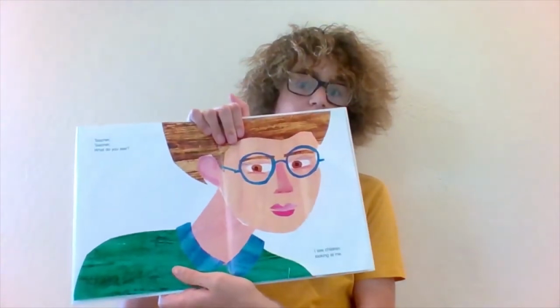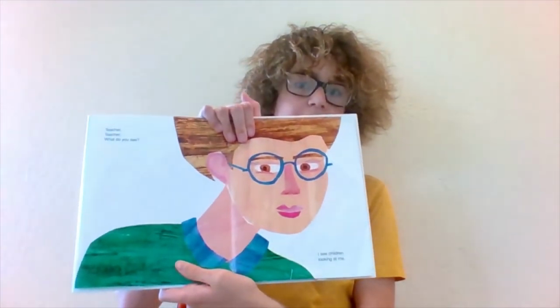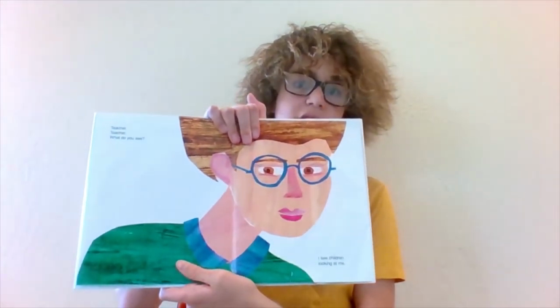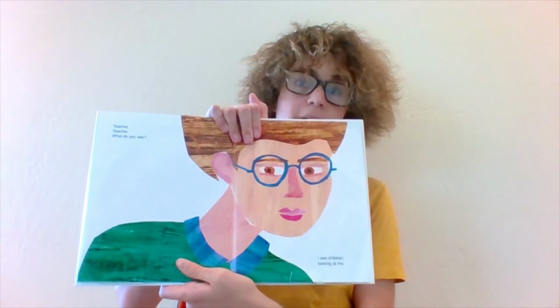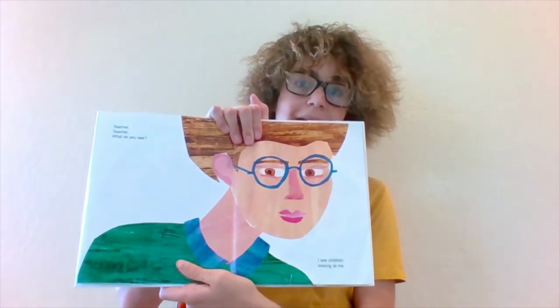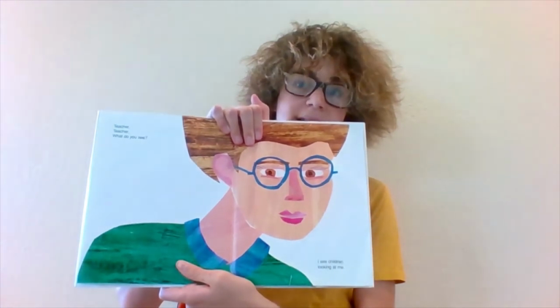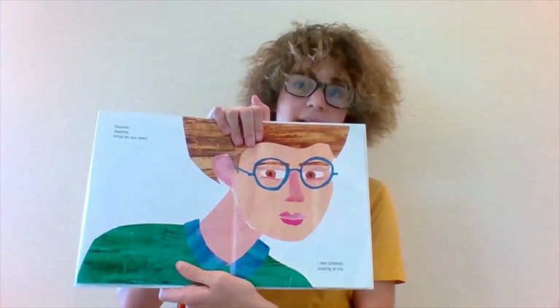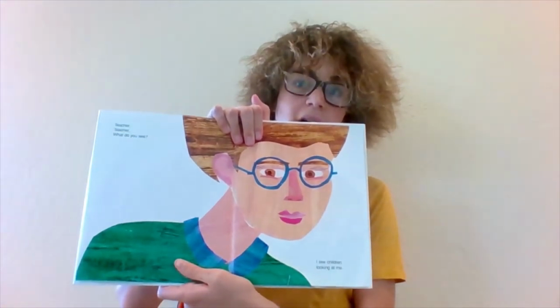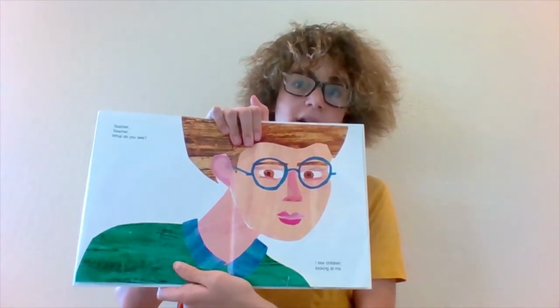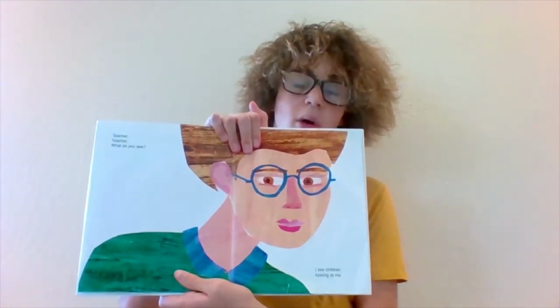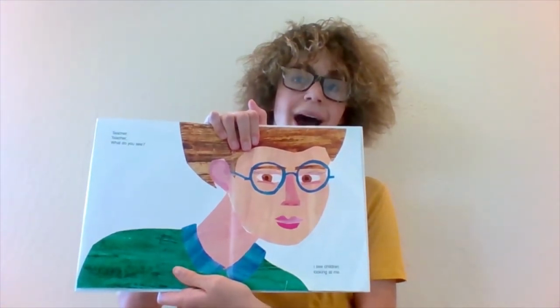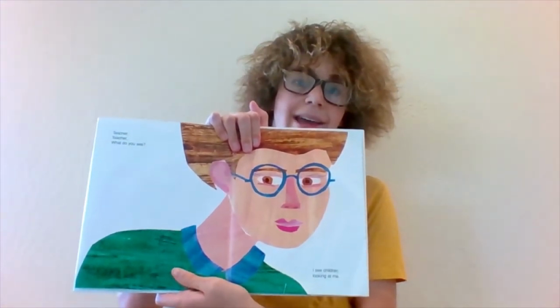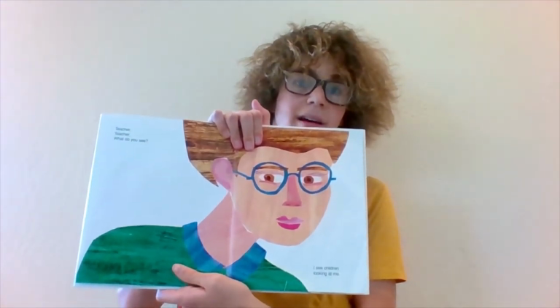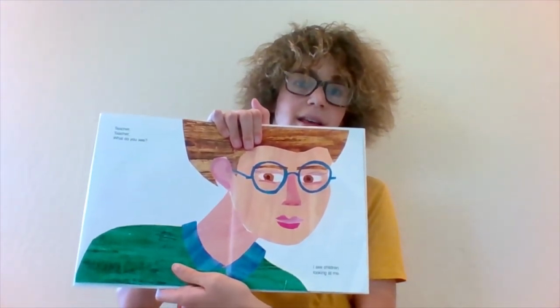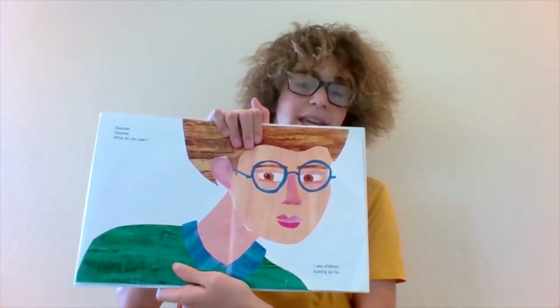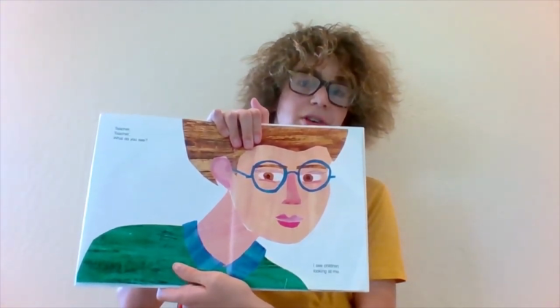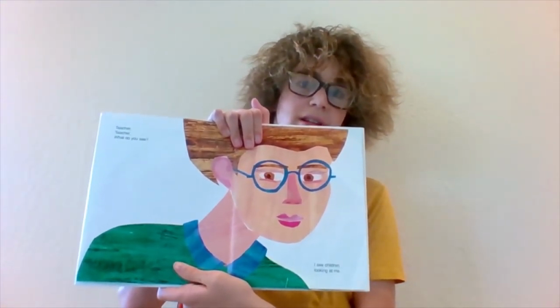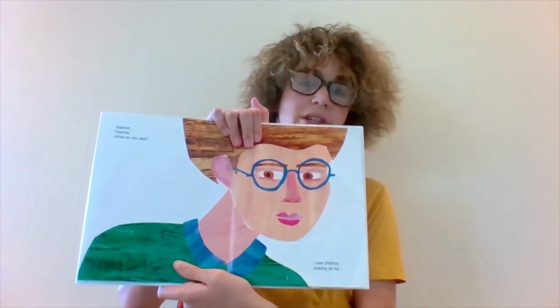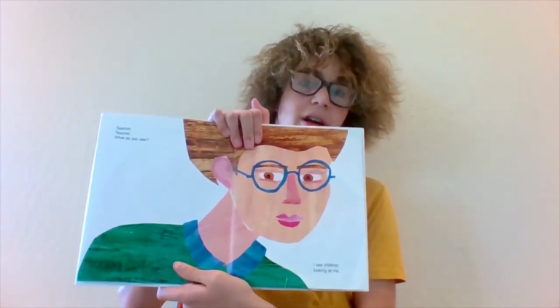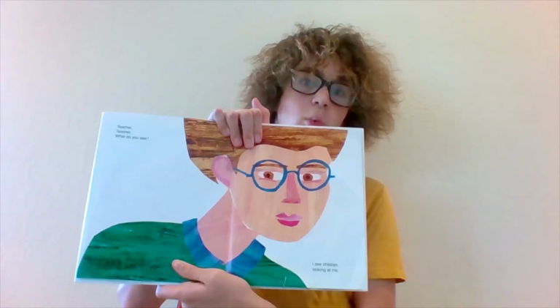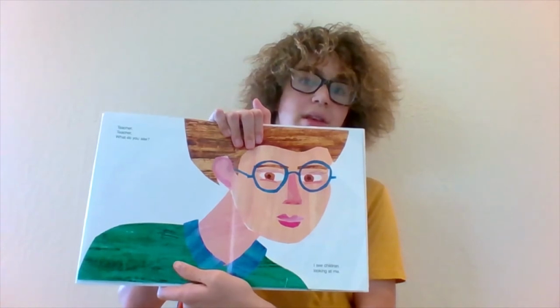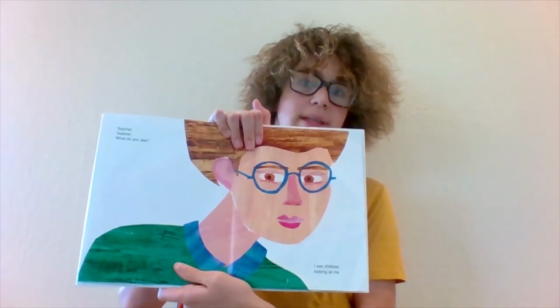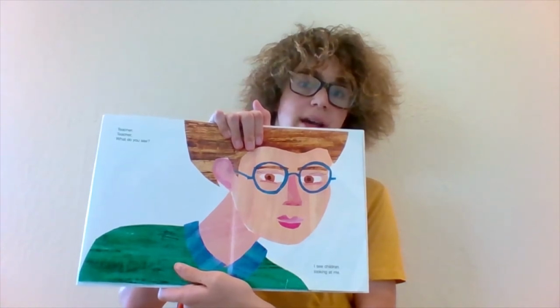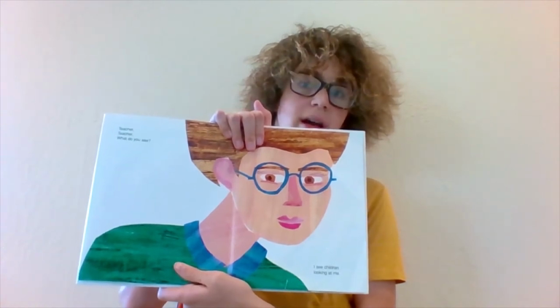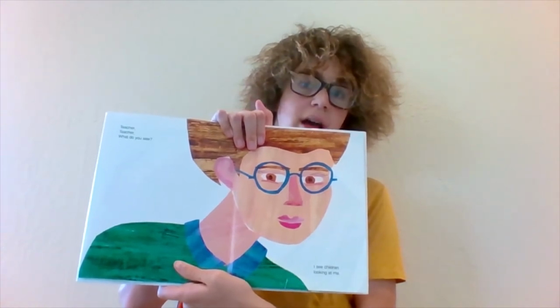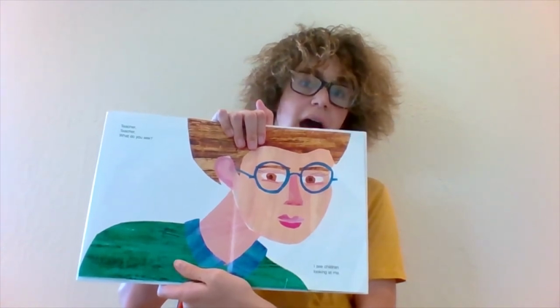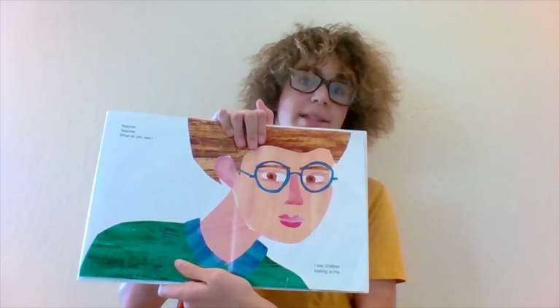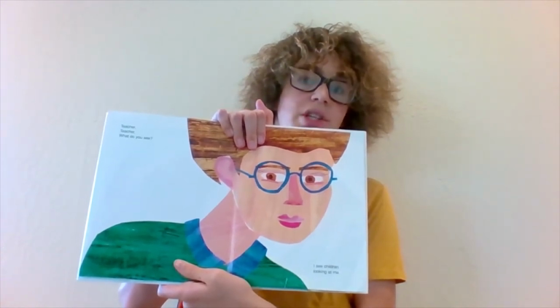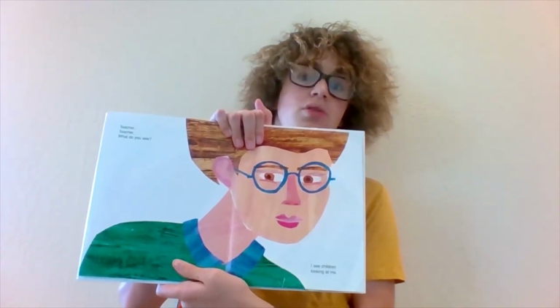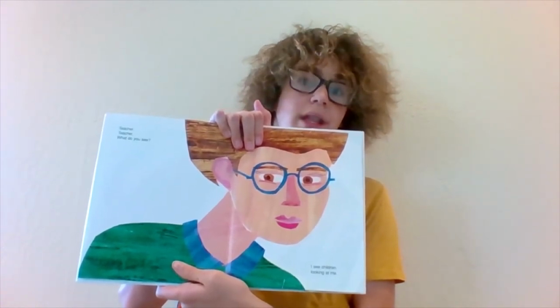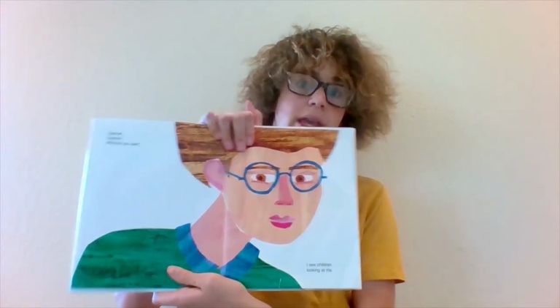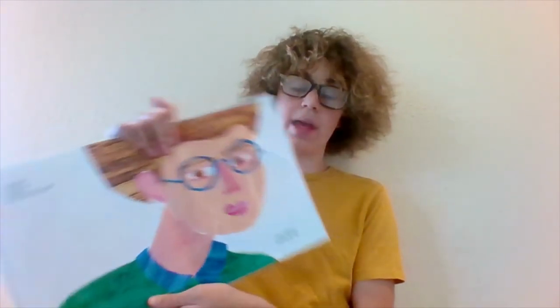Is she wearing glasses? So am I. Teacher, Teacher, what do you see? I see children looking at me.